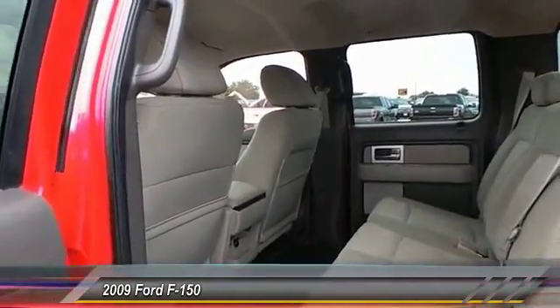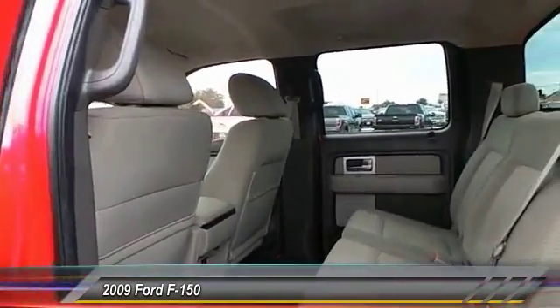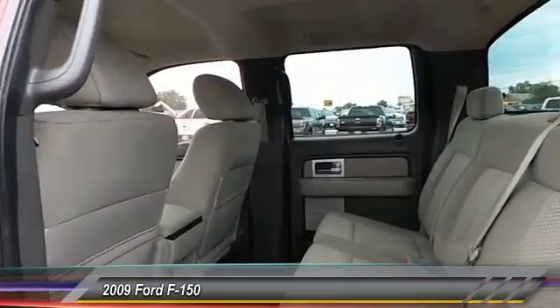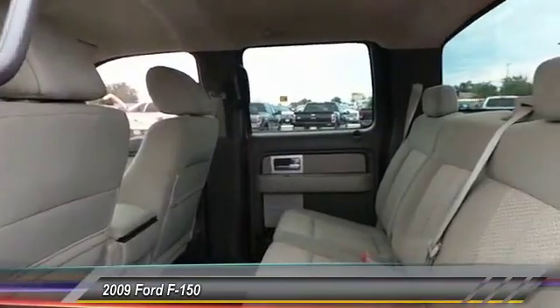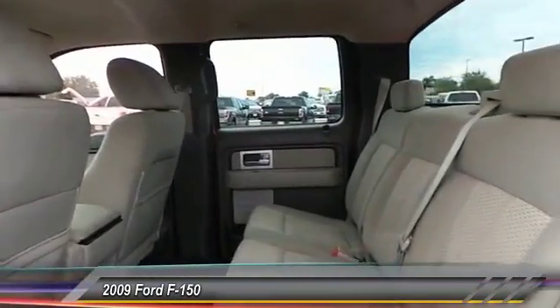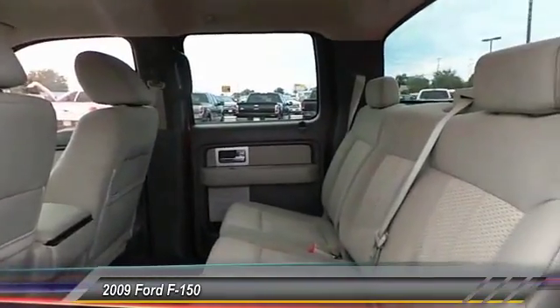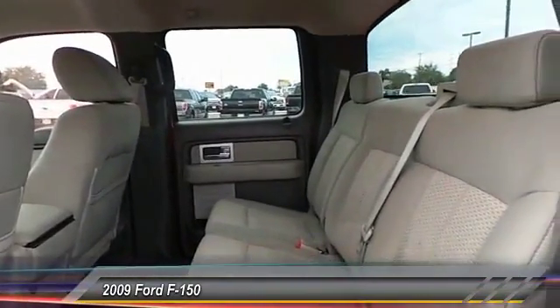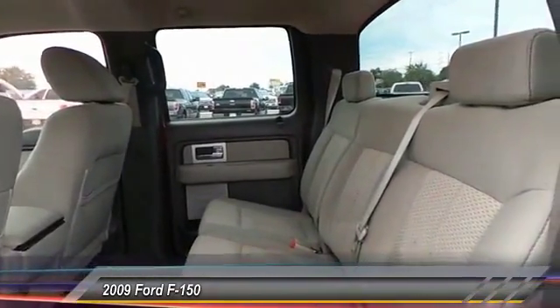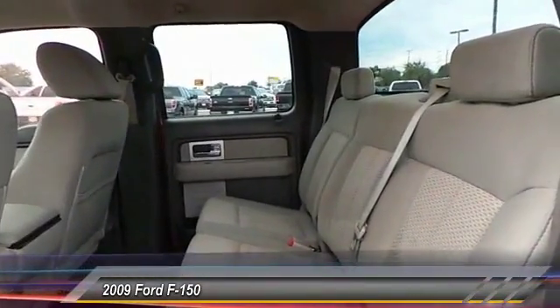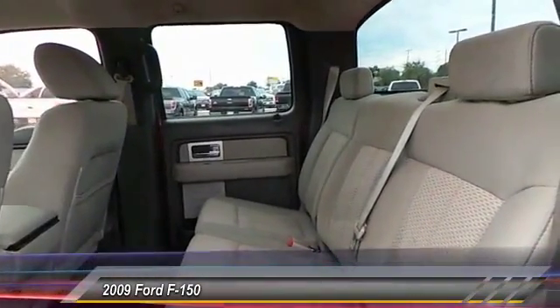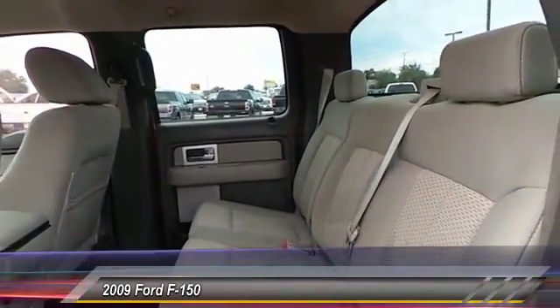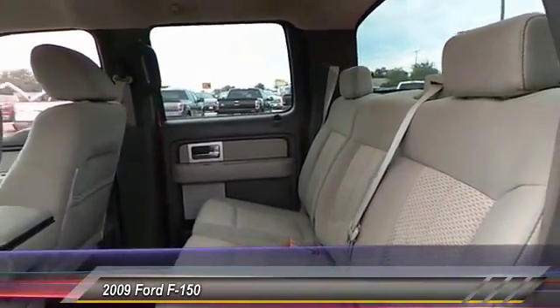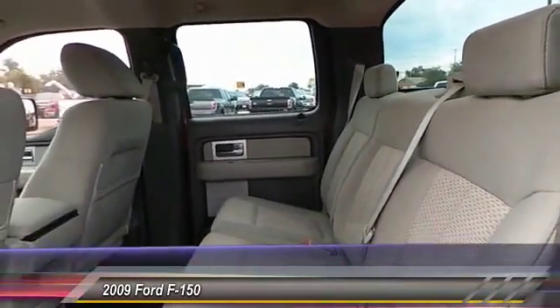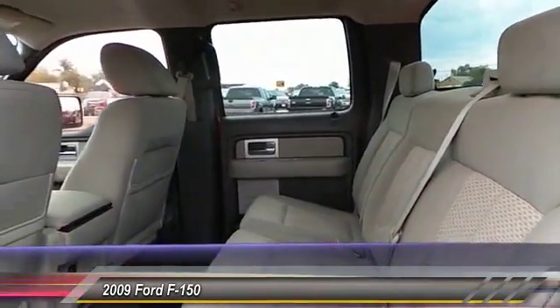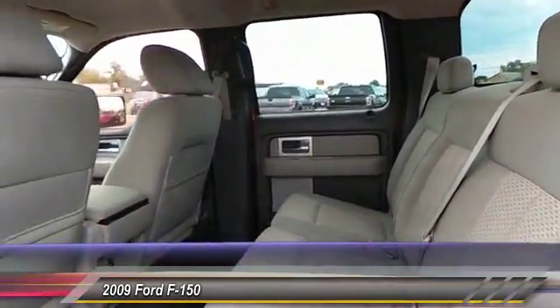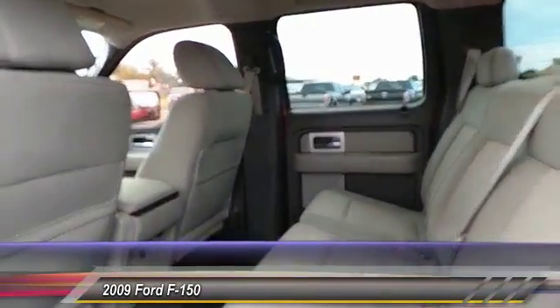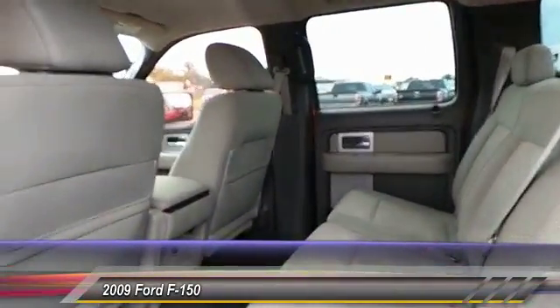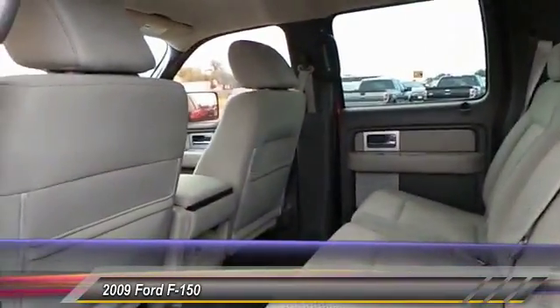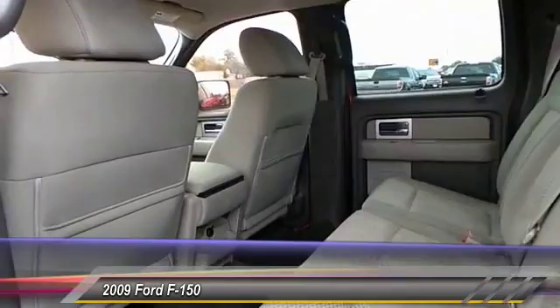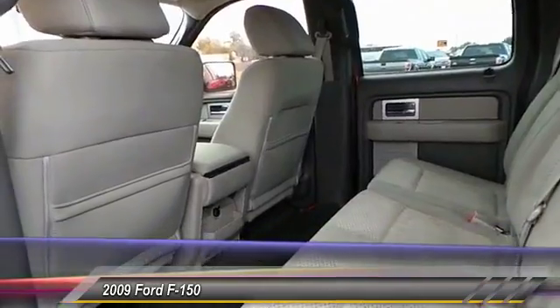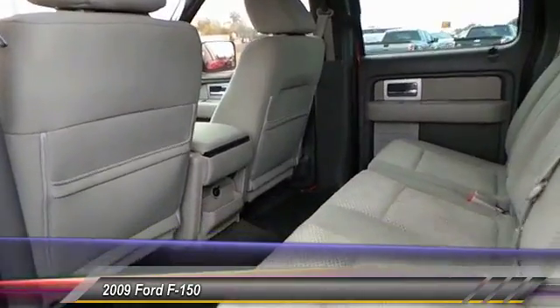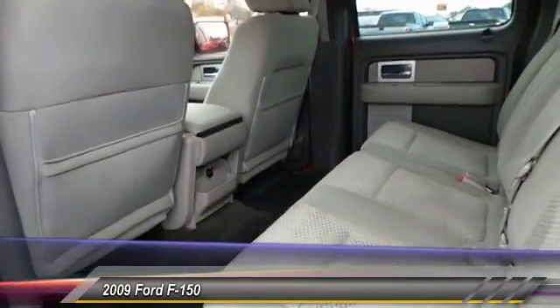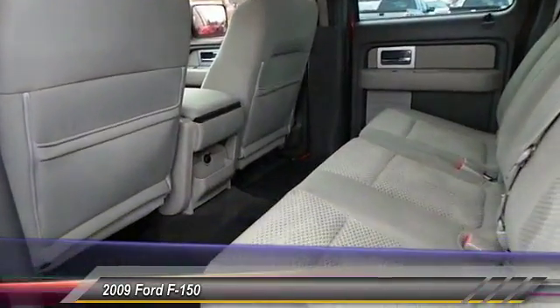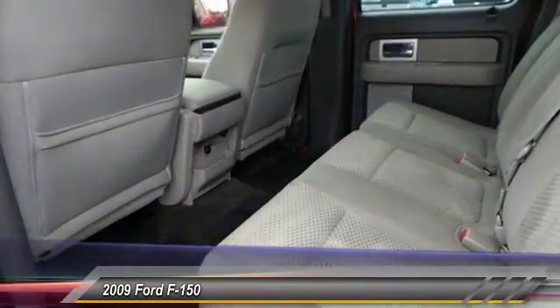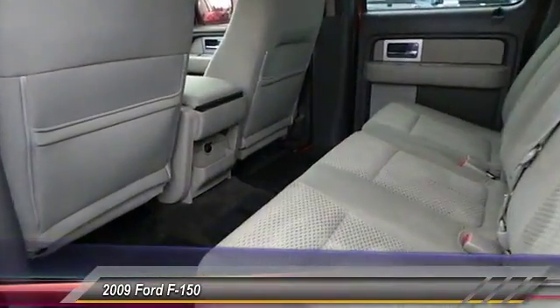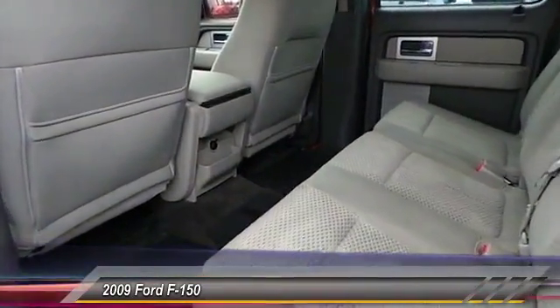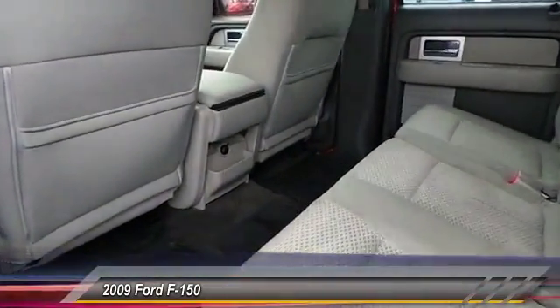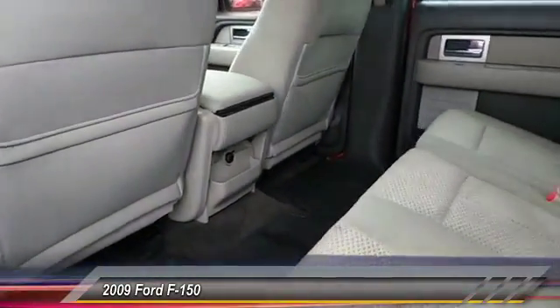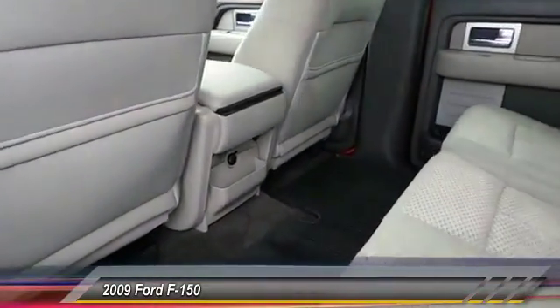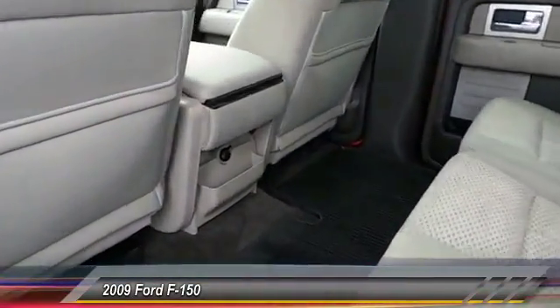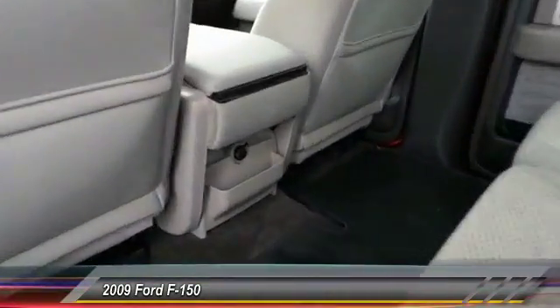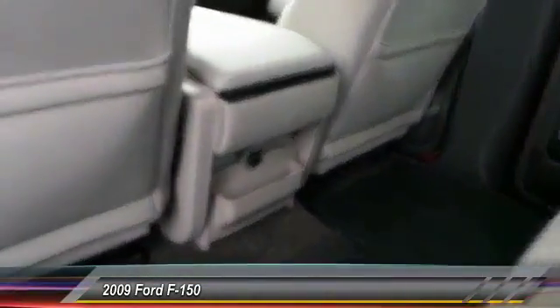Here are some of this vehicle's great options: keyless entry, automatic stability control, center armrest, power windows, power door locks.